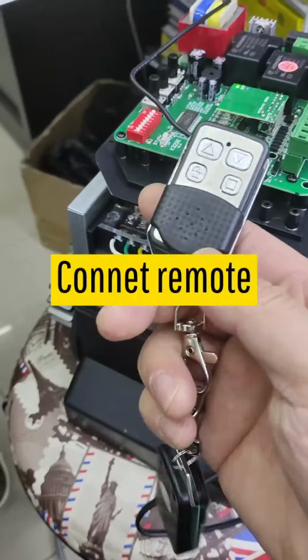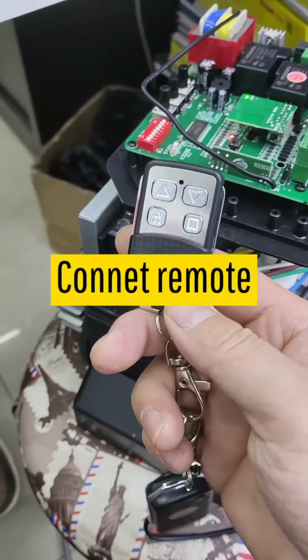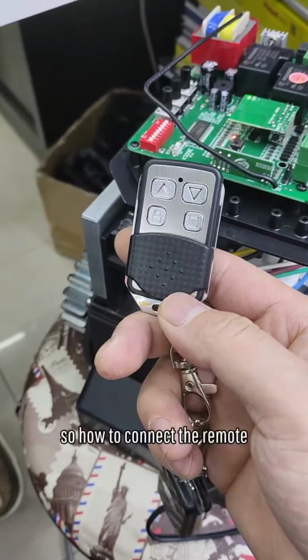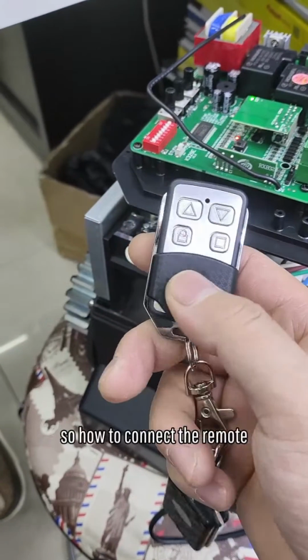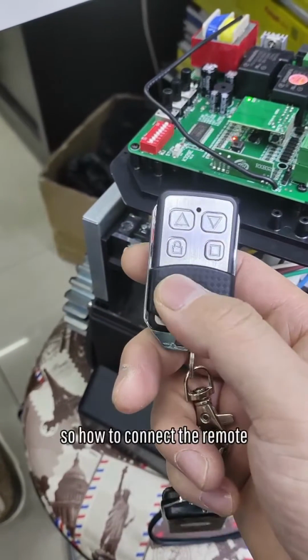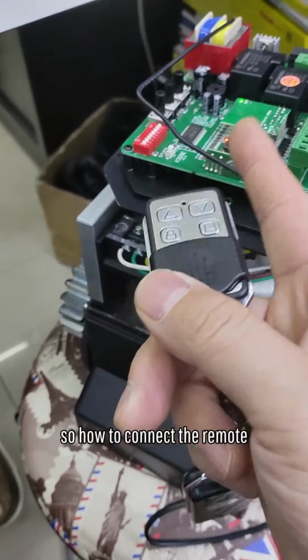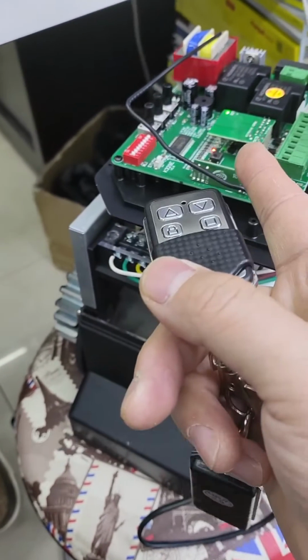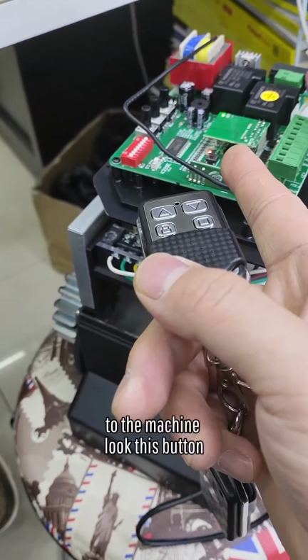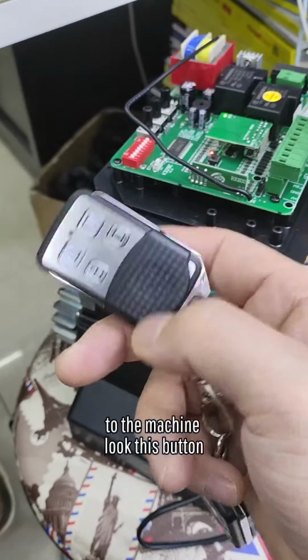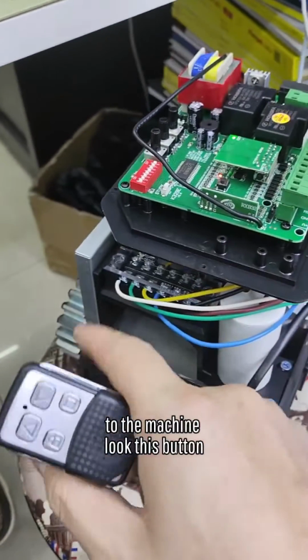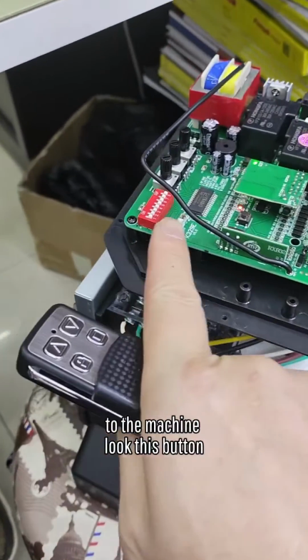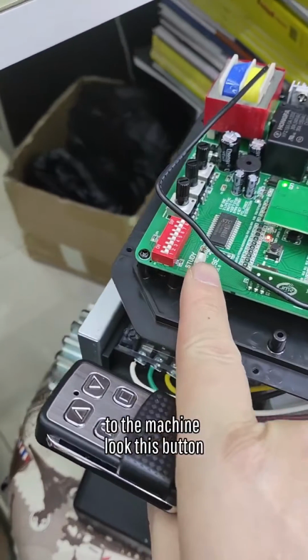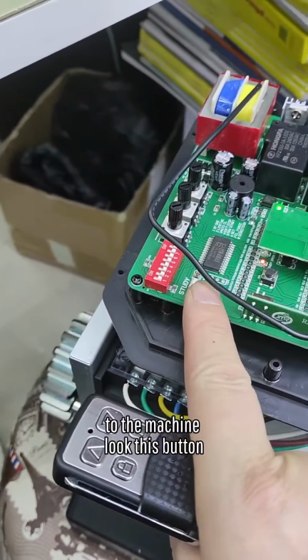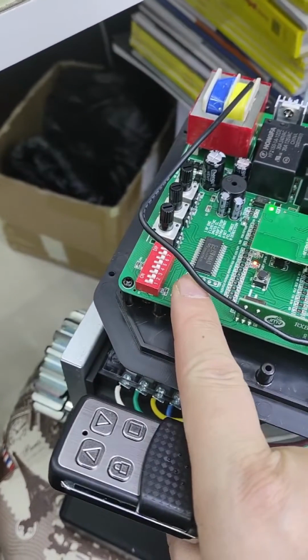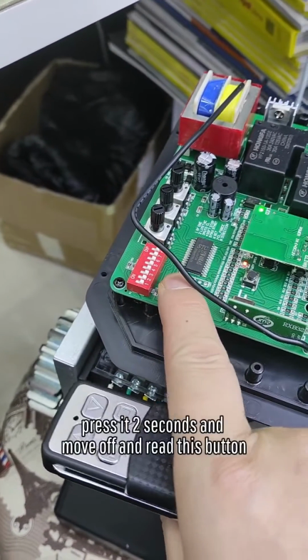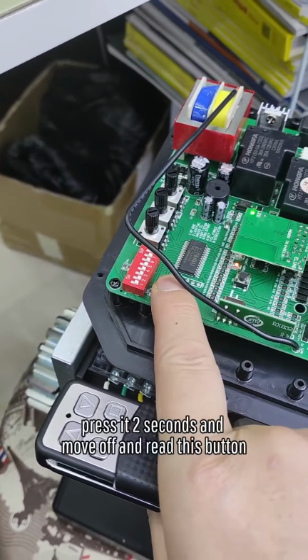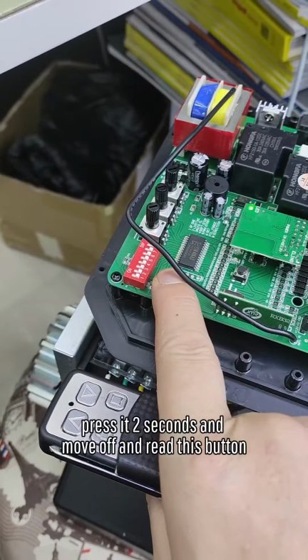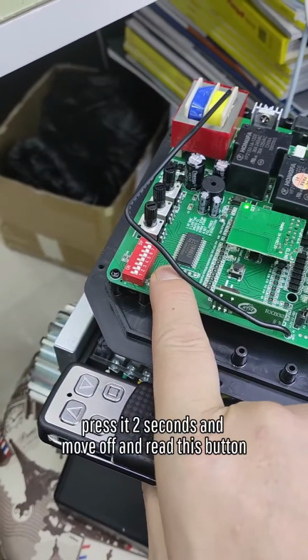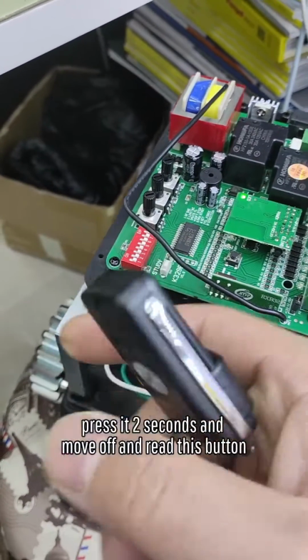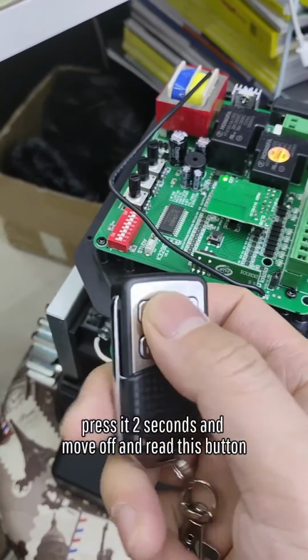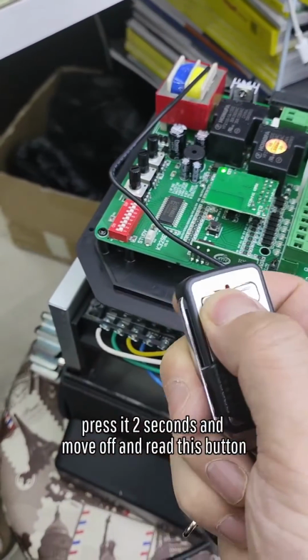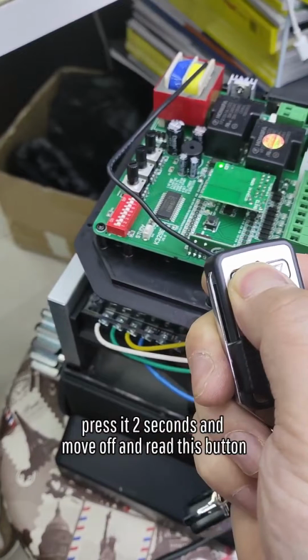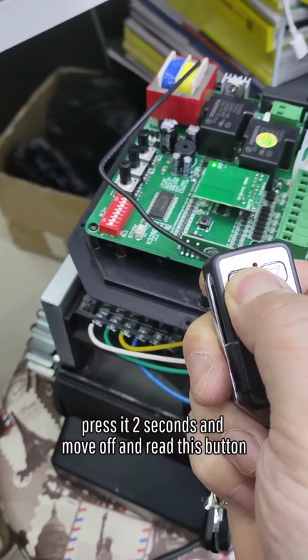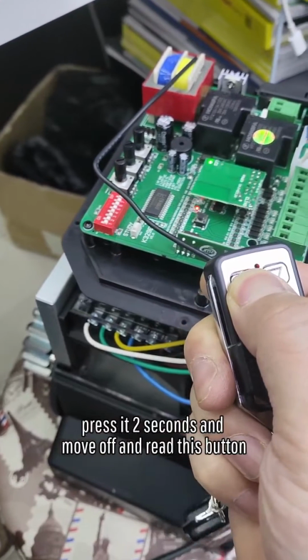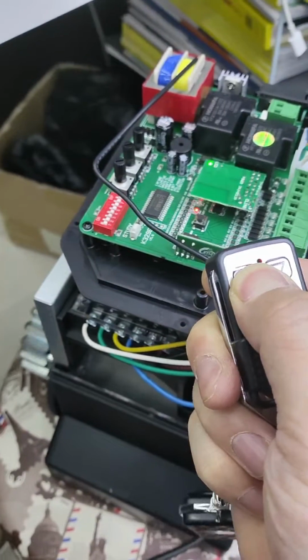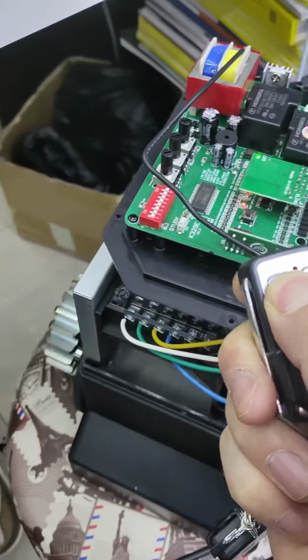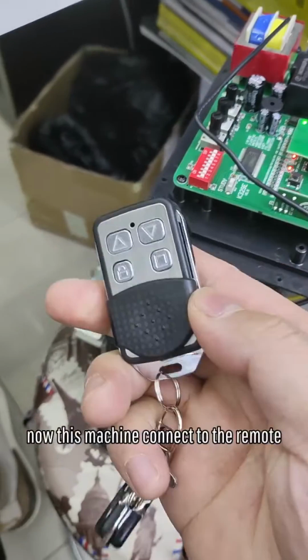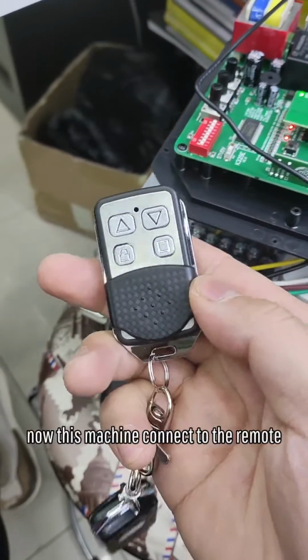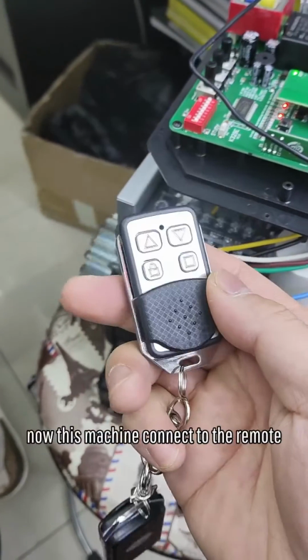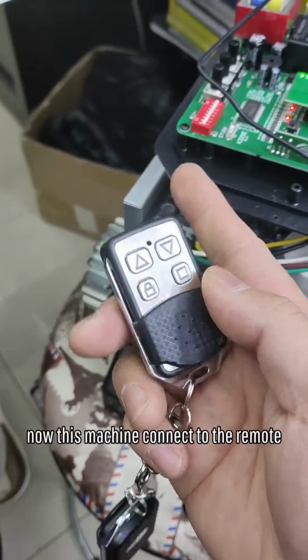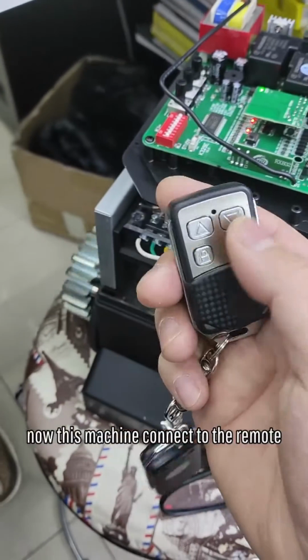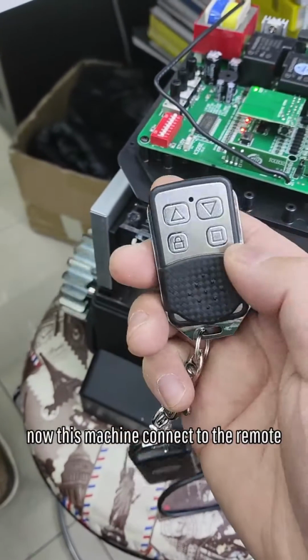So how to connect the remote to the machine. Look at this button — press it for two seconds, then release and read this button. Now this machine is connected to the remote.